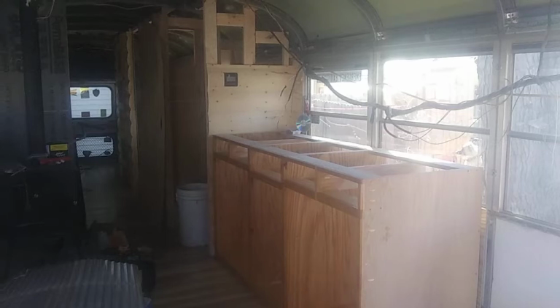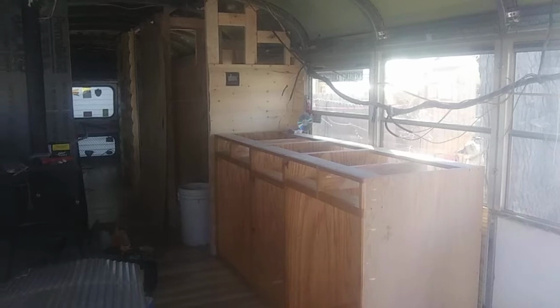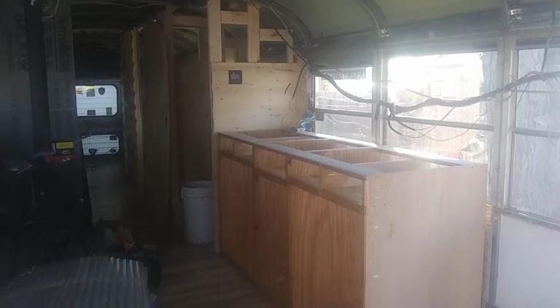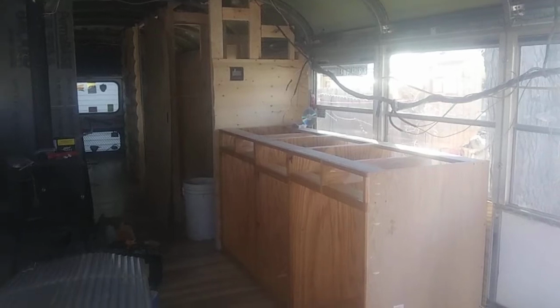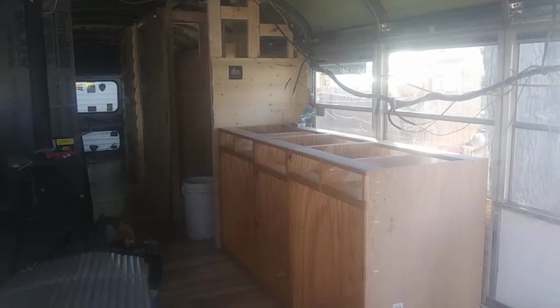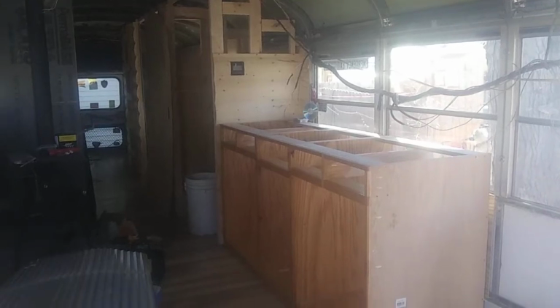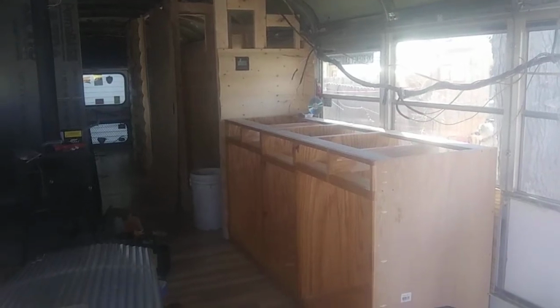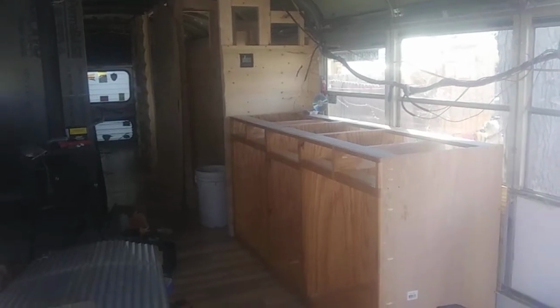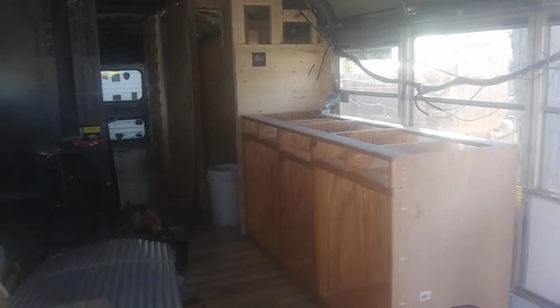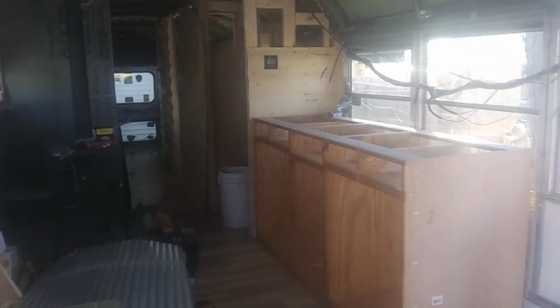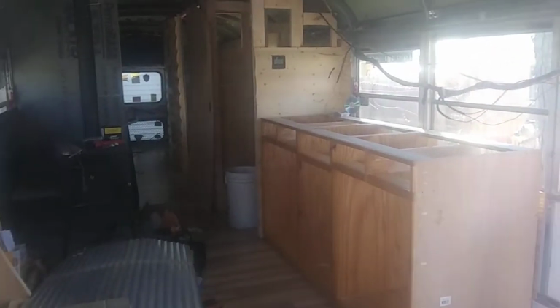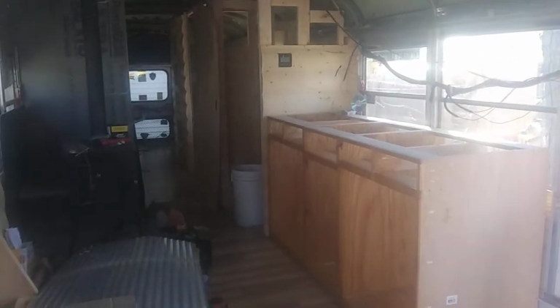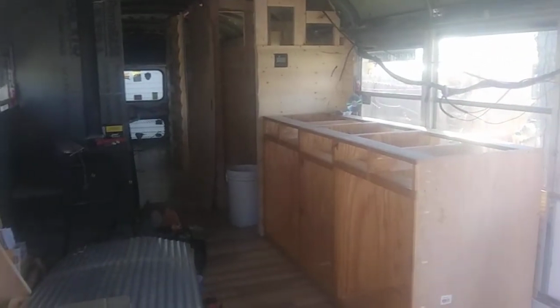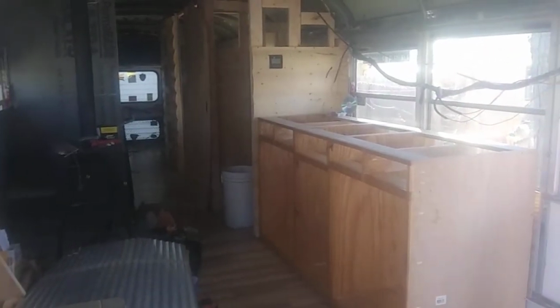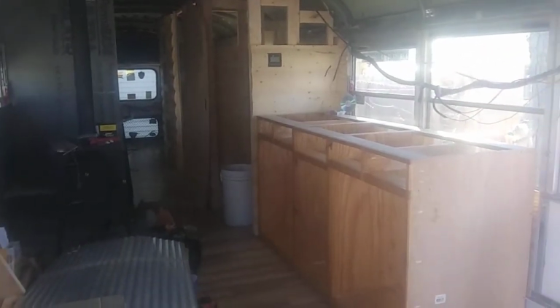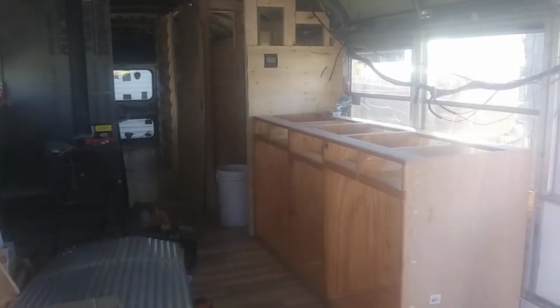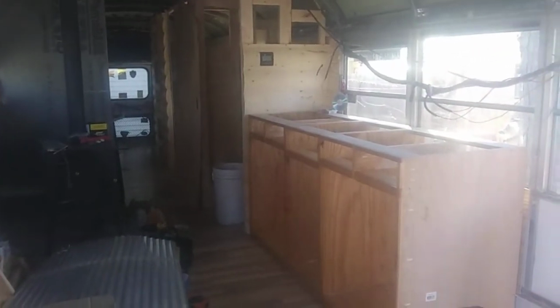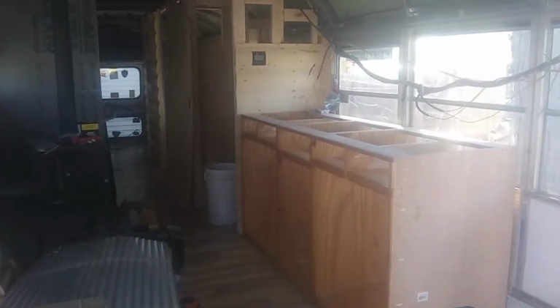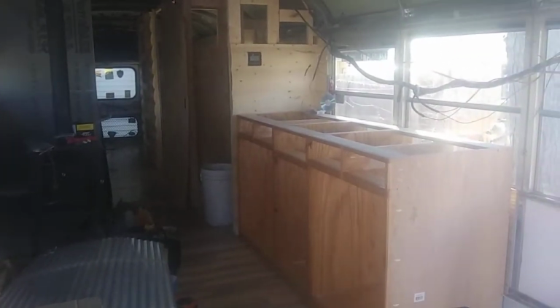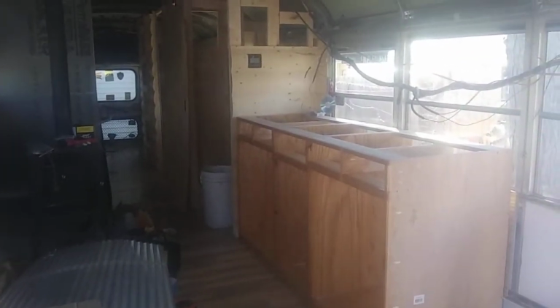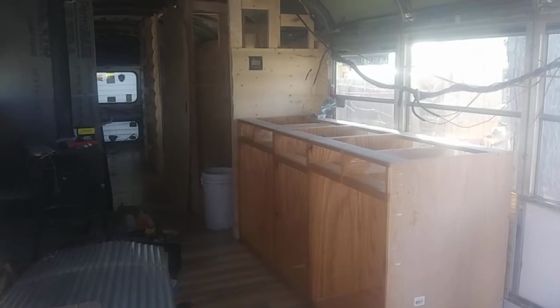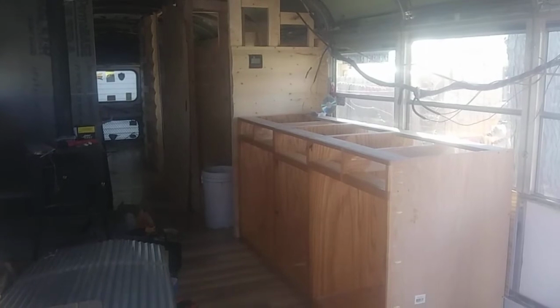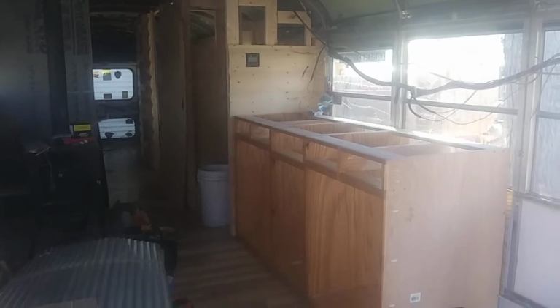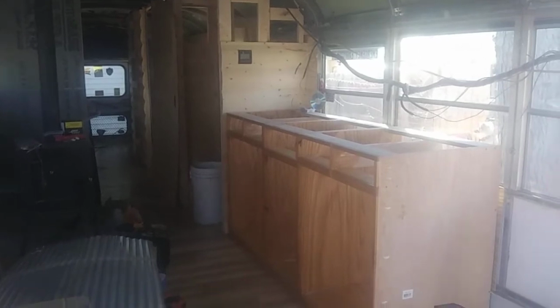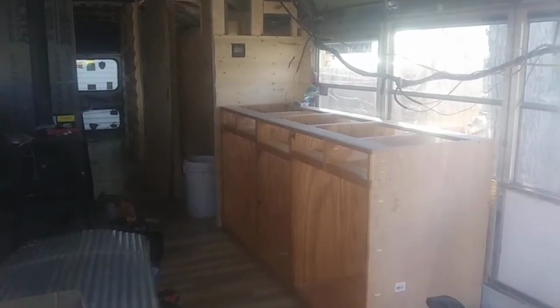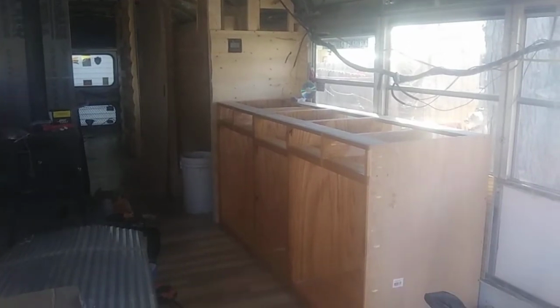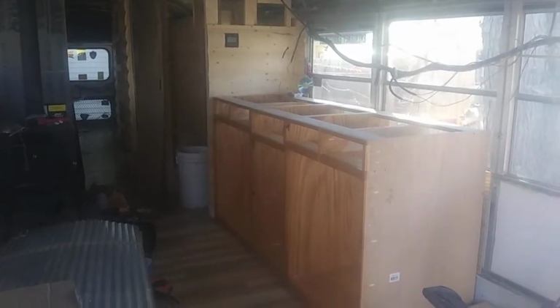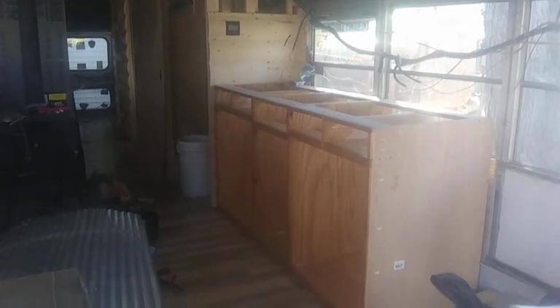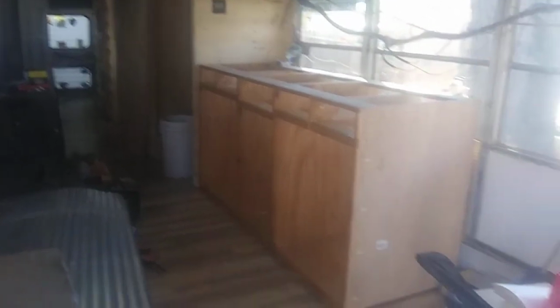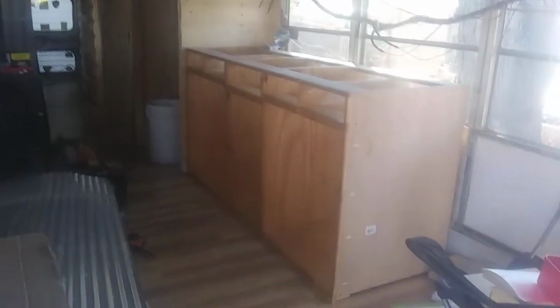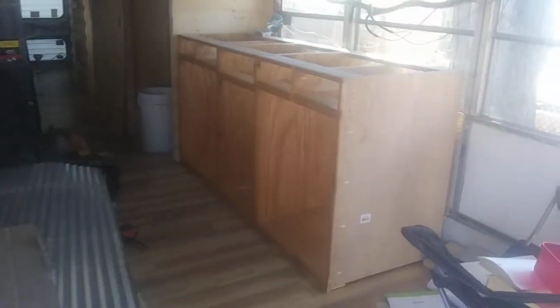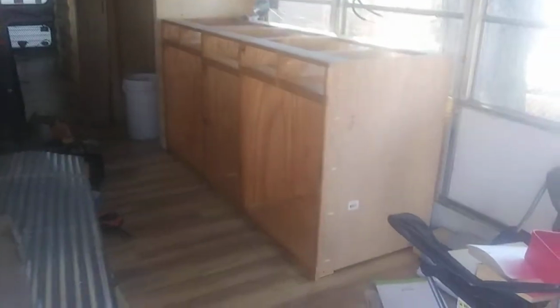Howdy folks, Lee again. It's Hillbilly Hilton. As you can see, got some progress — got our kitchen cabinets in.